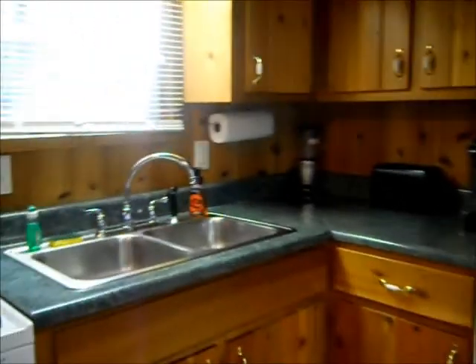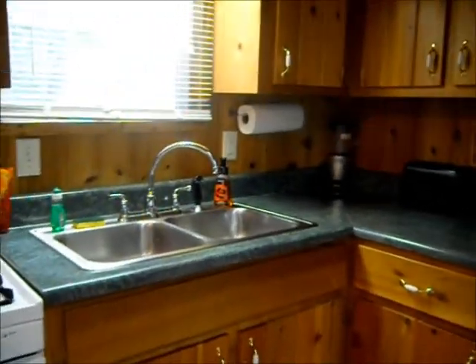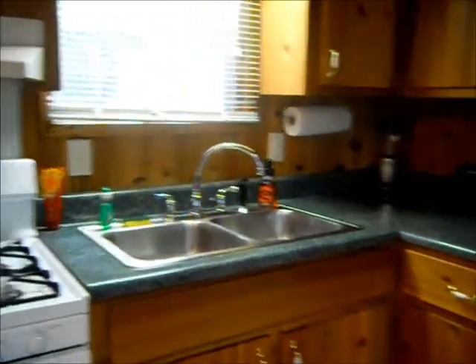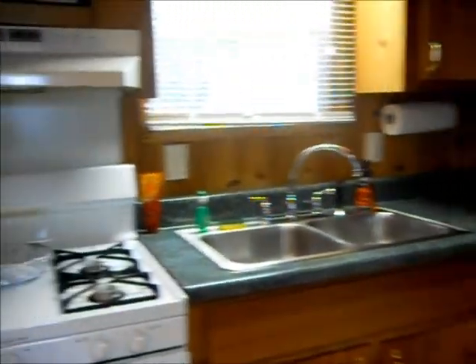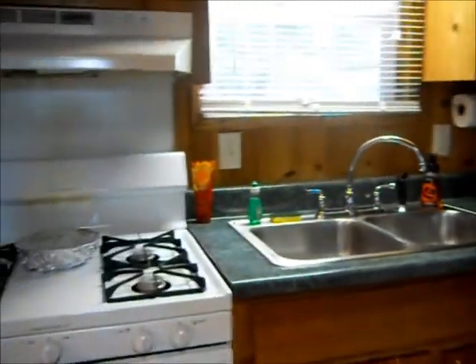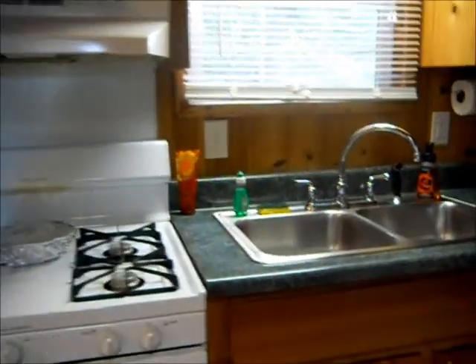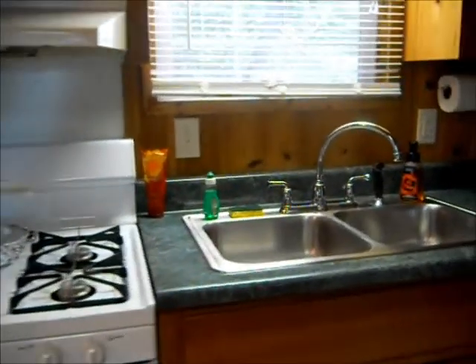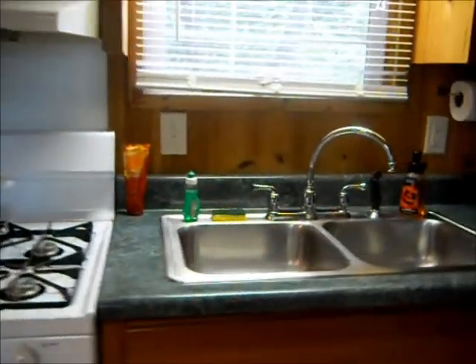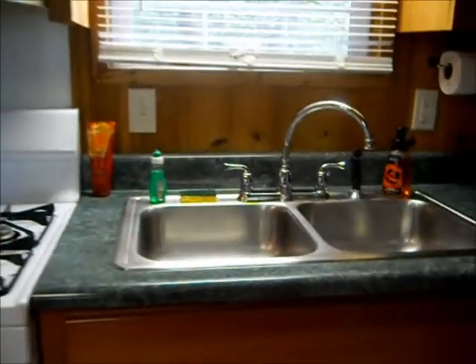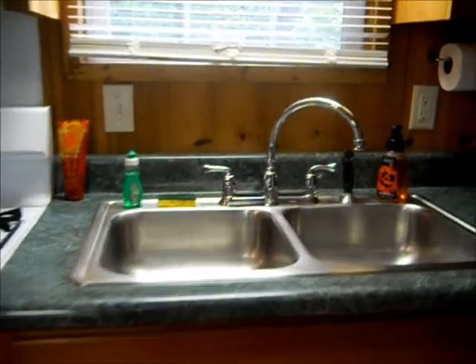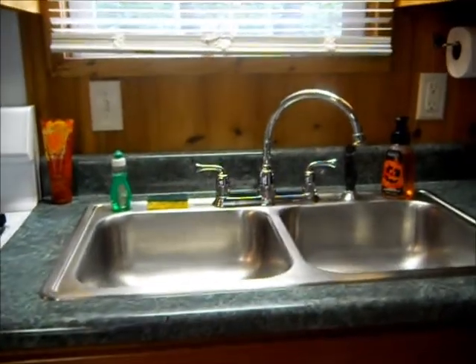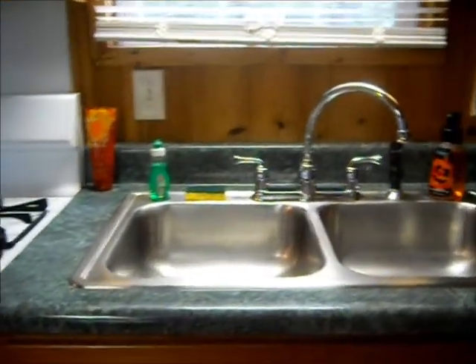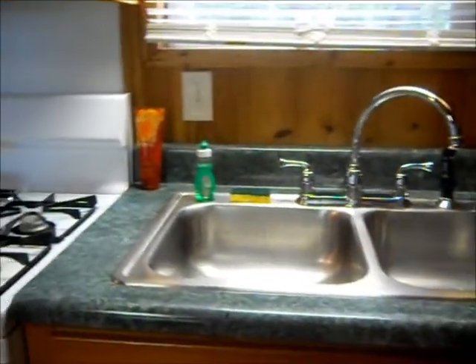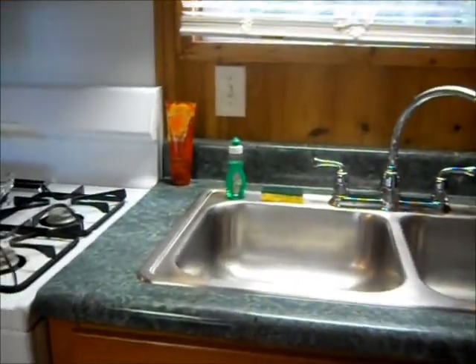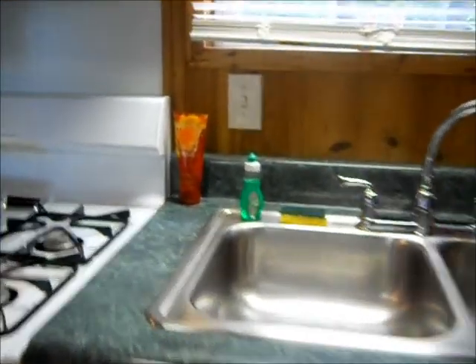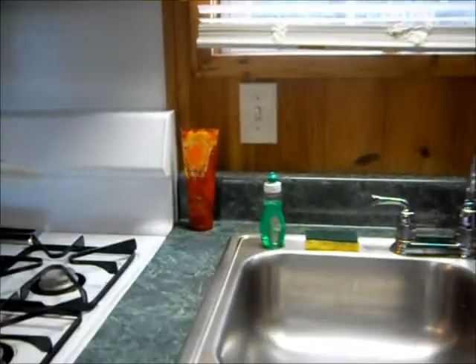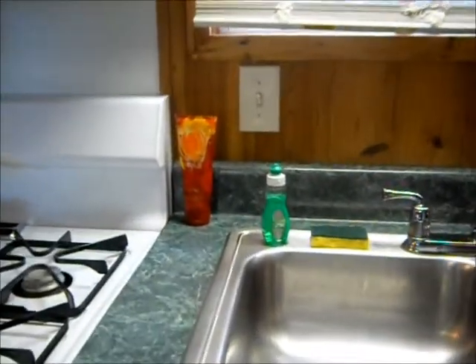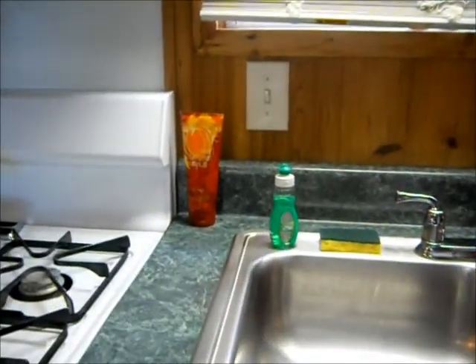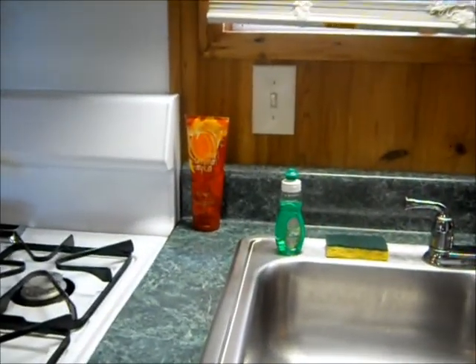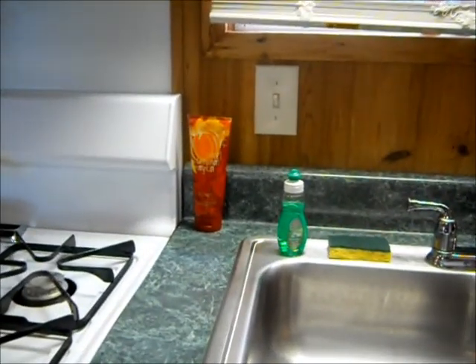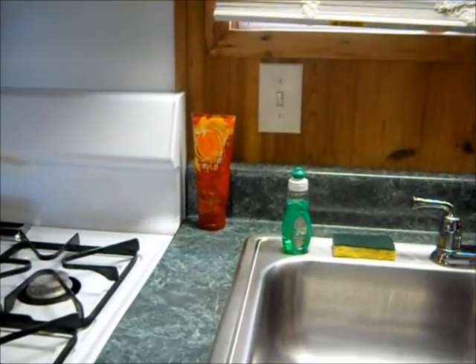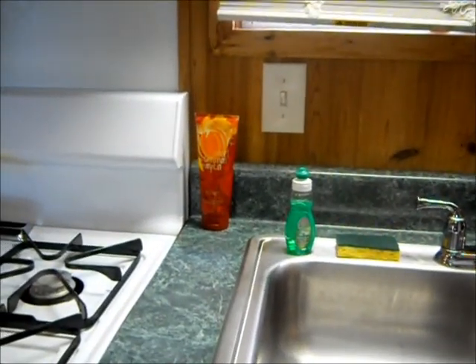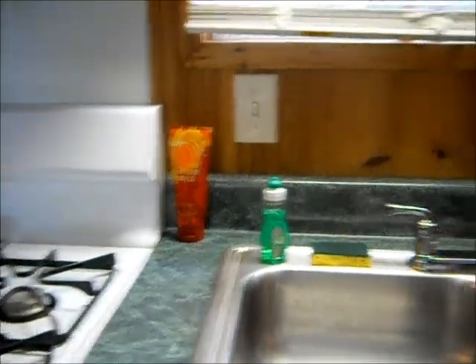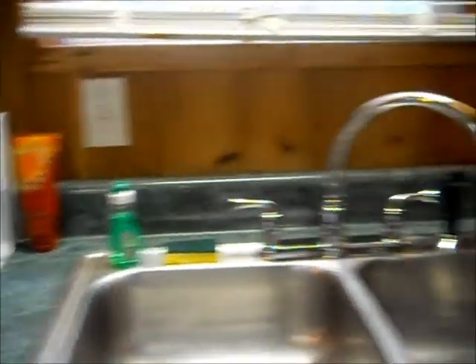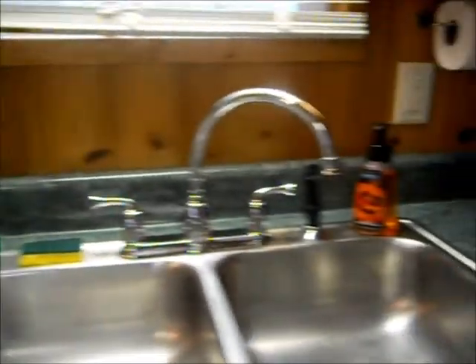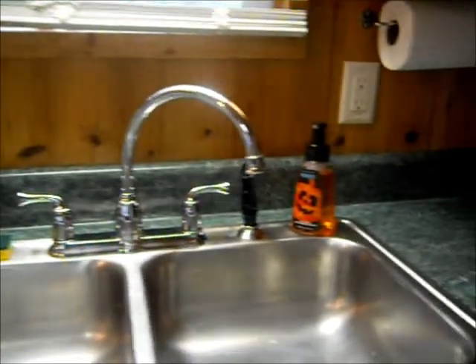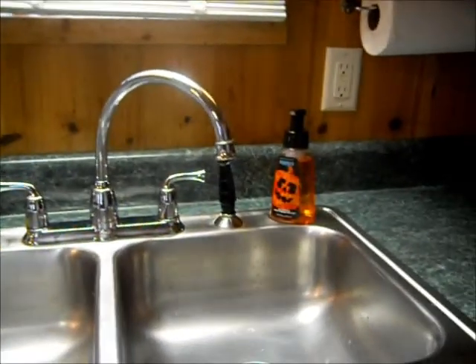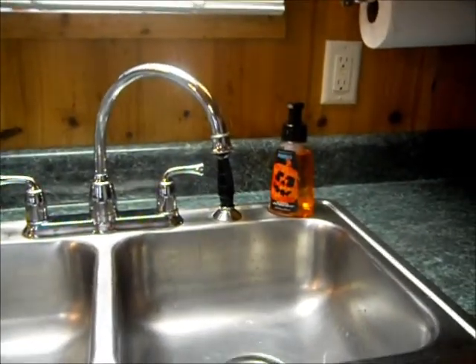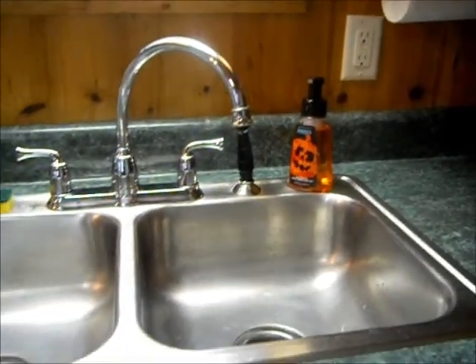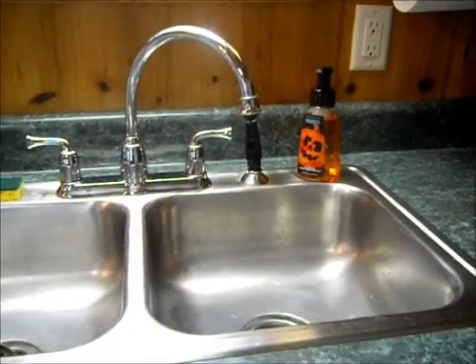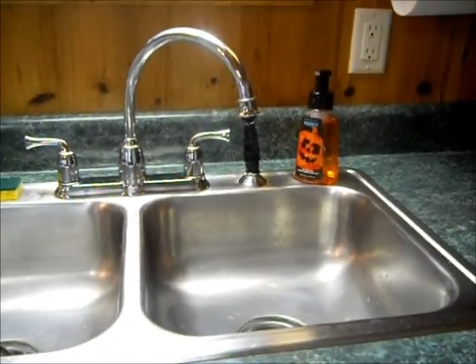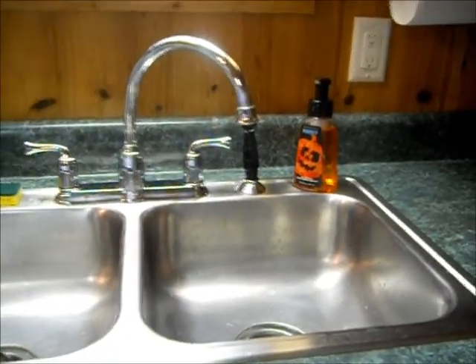This is the kitchen — it's cute. And as you can see, I have my Bath and Body Works products. I have my hand lotion and my hand soap — can't leave home without them.